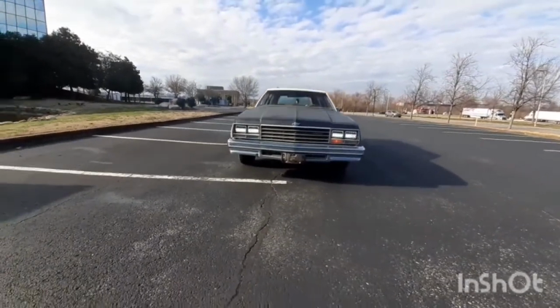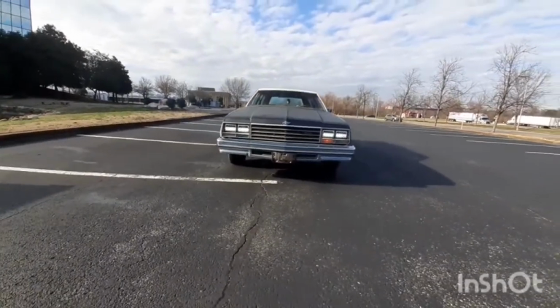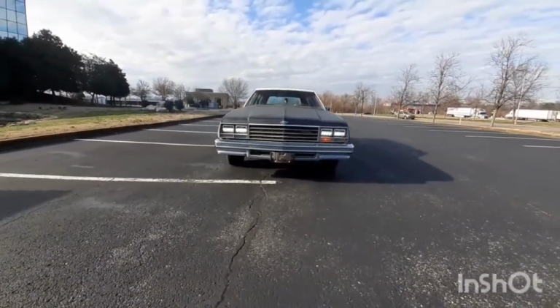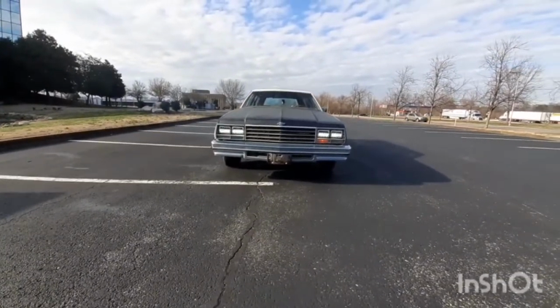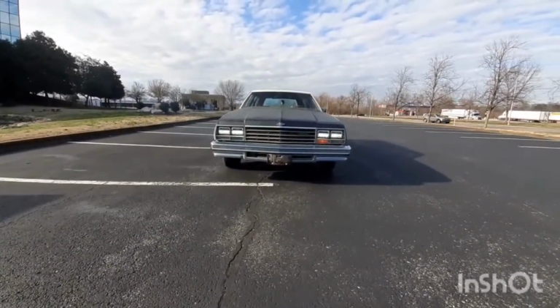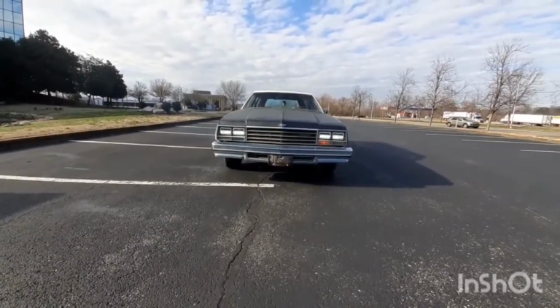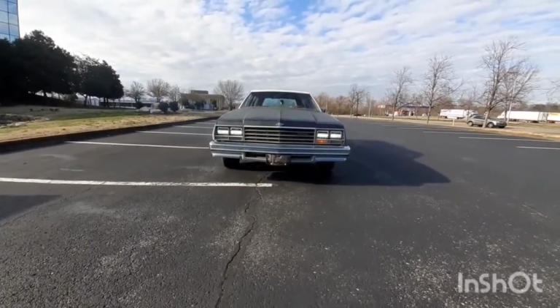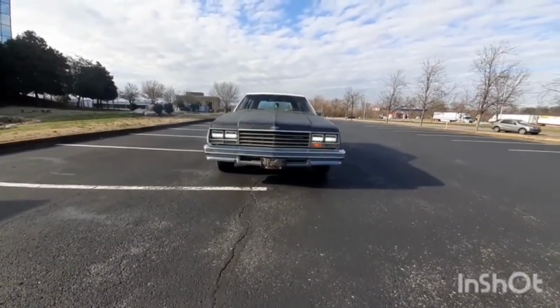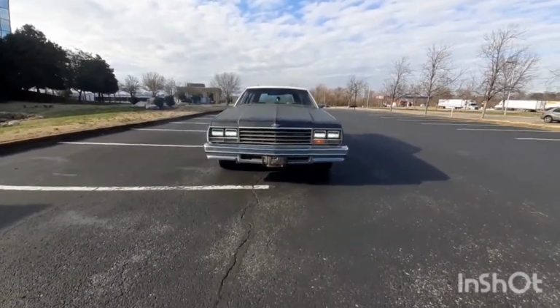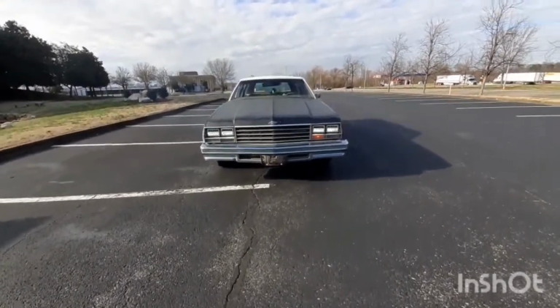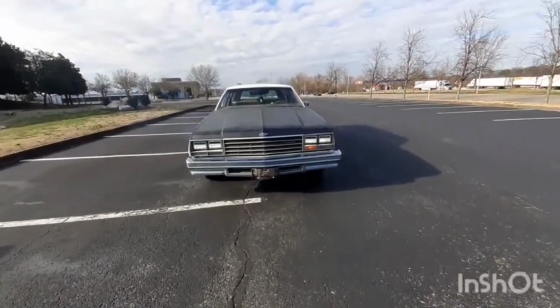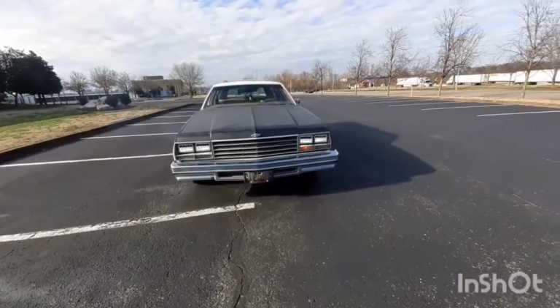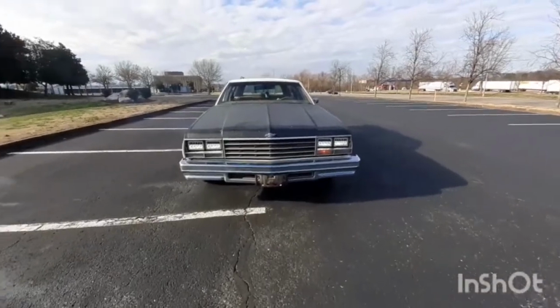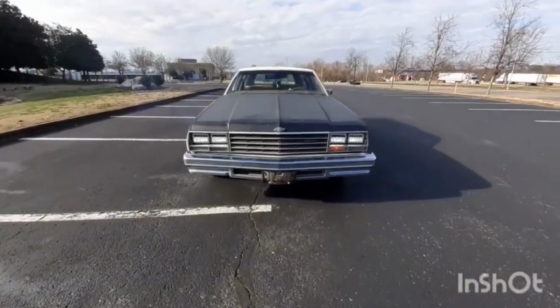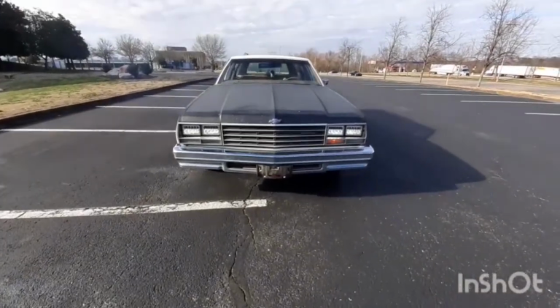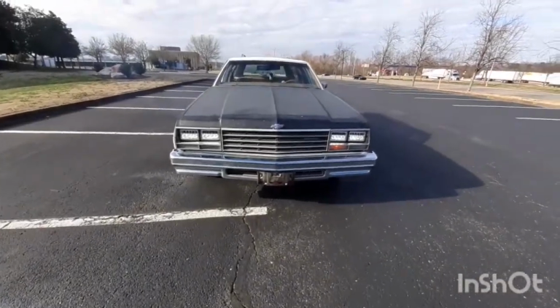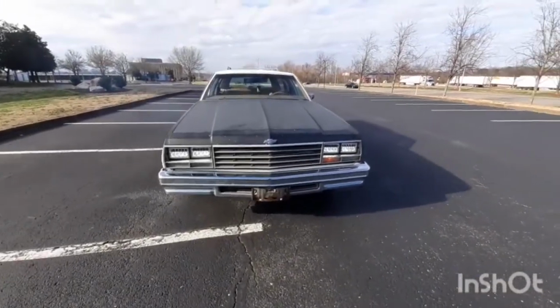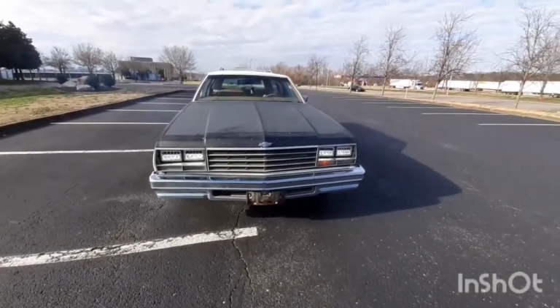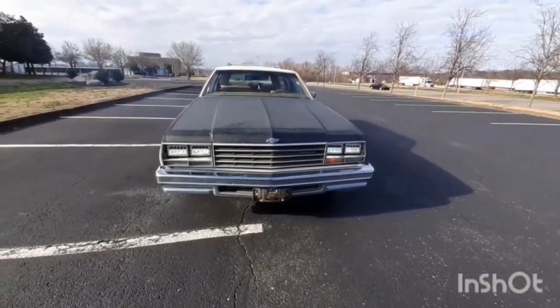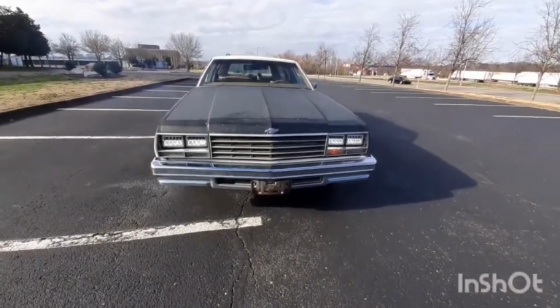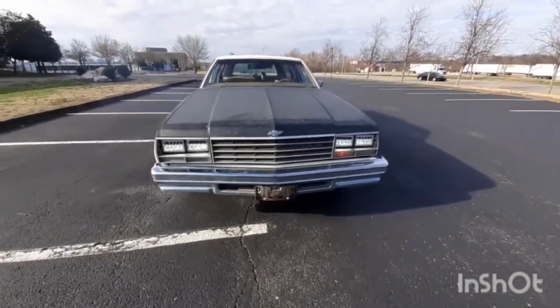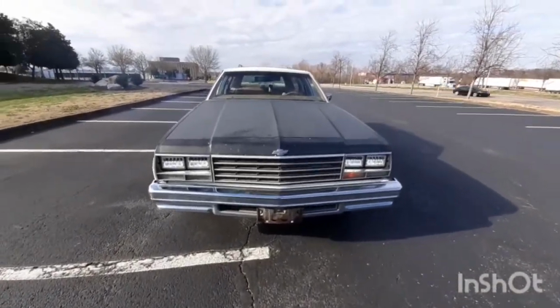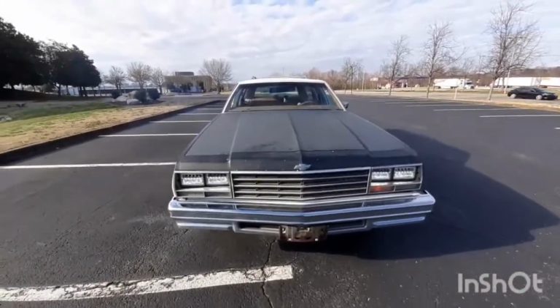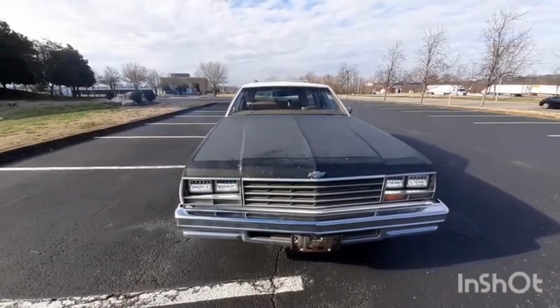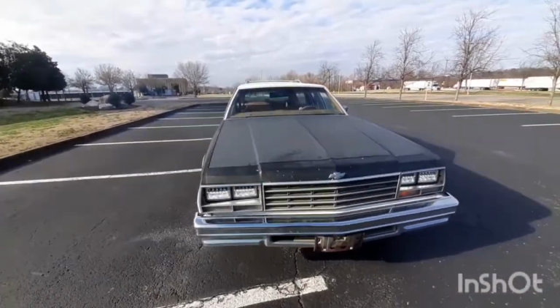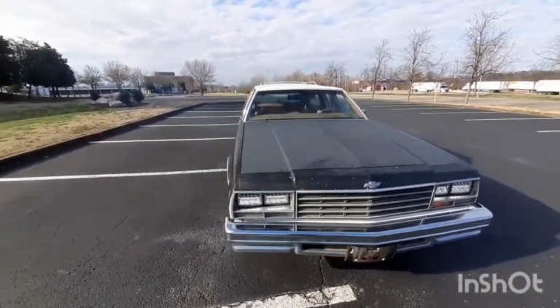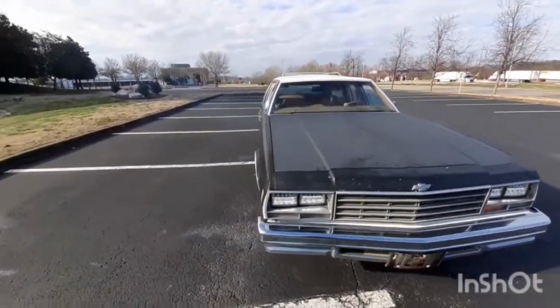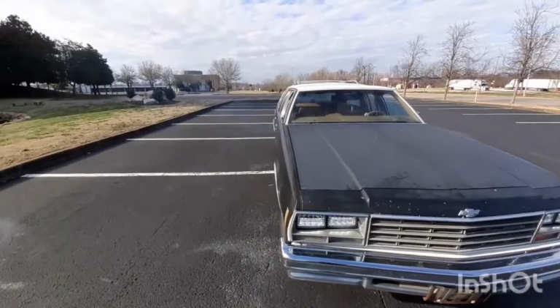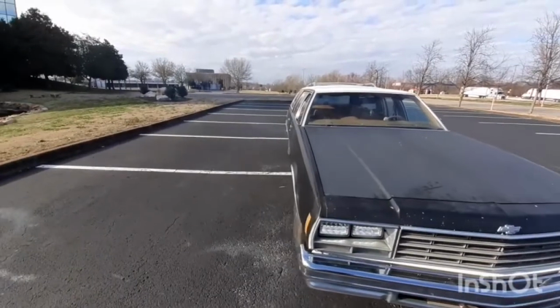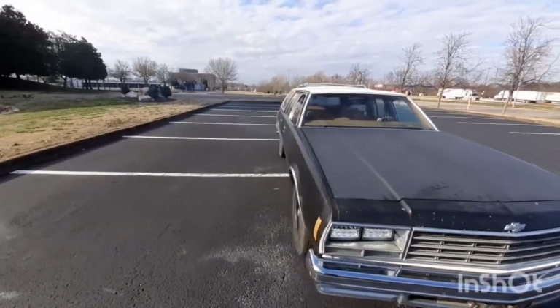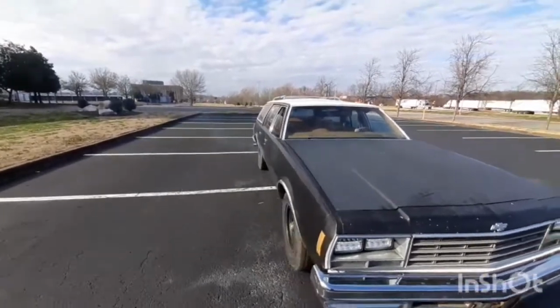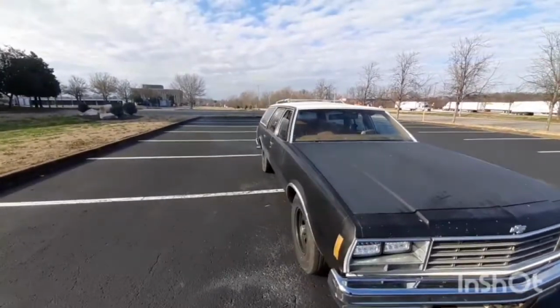It comes with a 350 motor in it, but it doesn't come stock with these LED lights — I put those in there. Yeah, she is running a little bit rich.